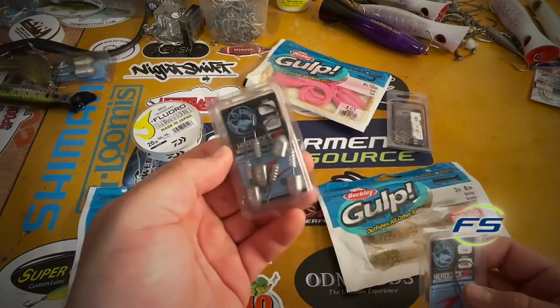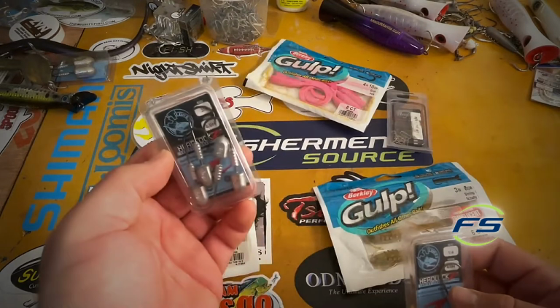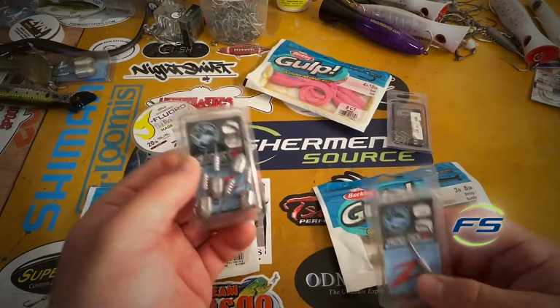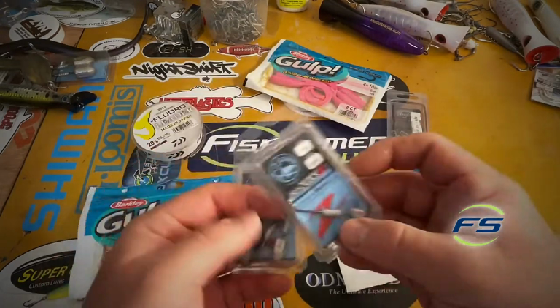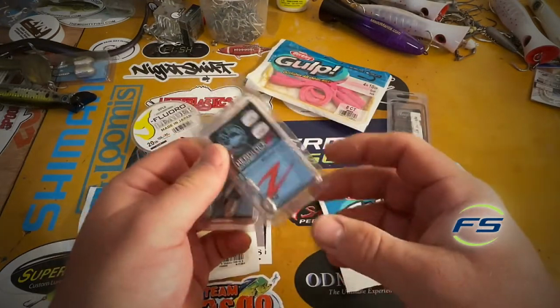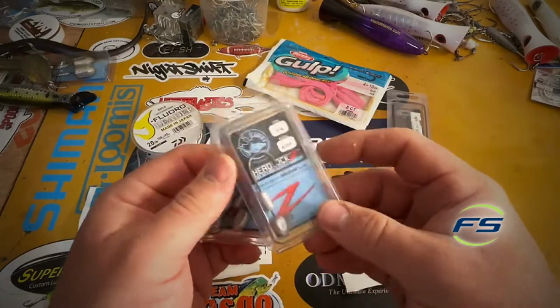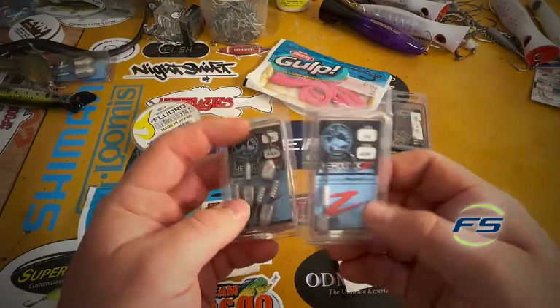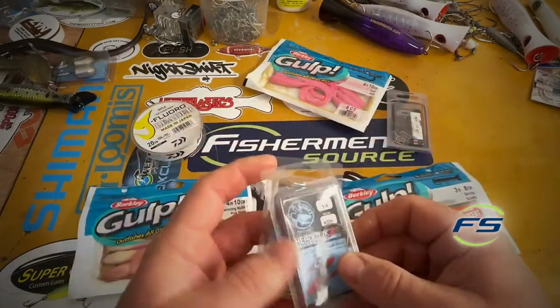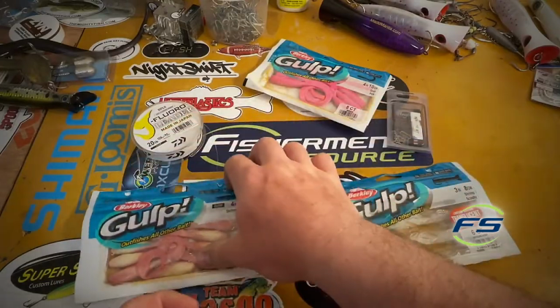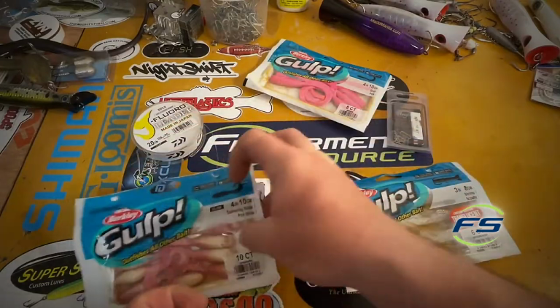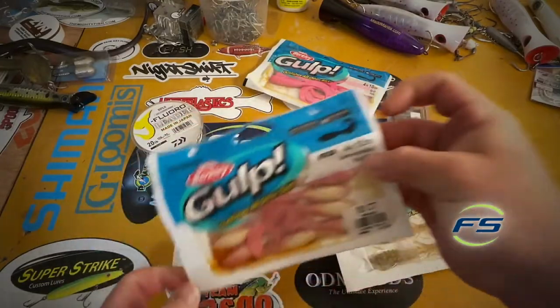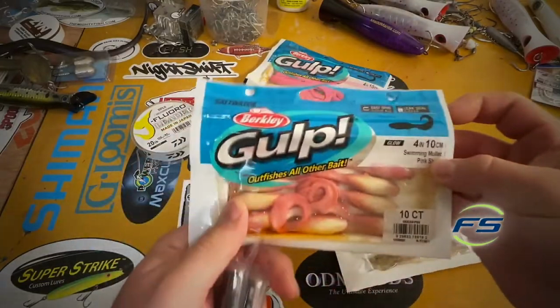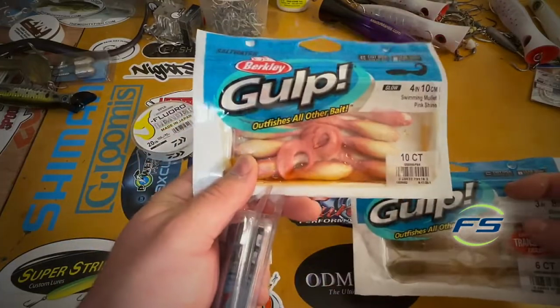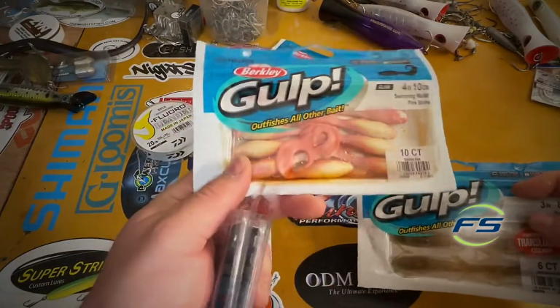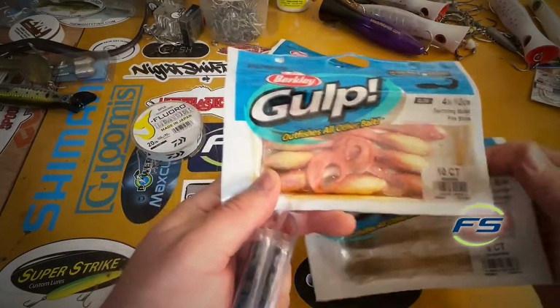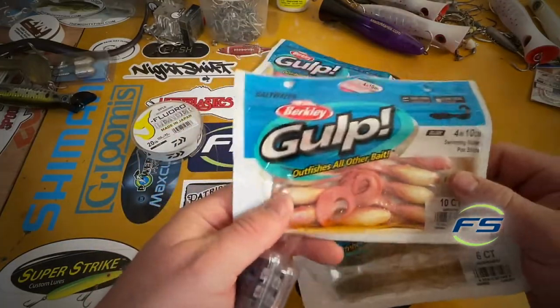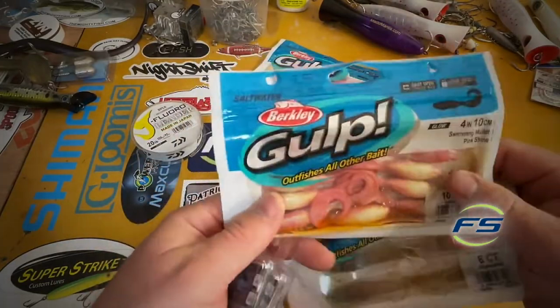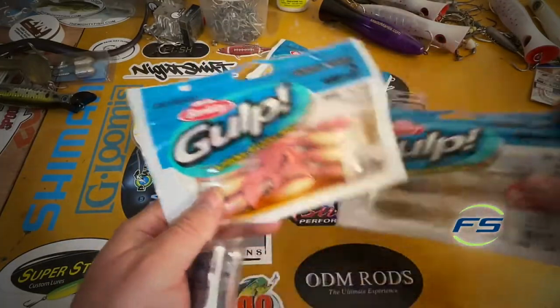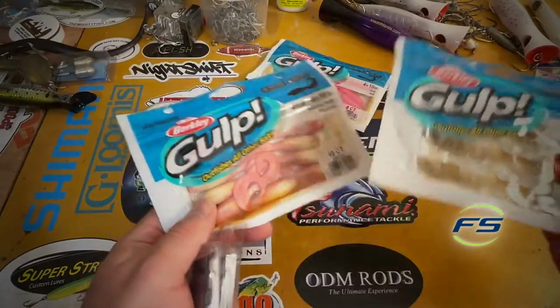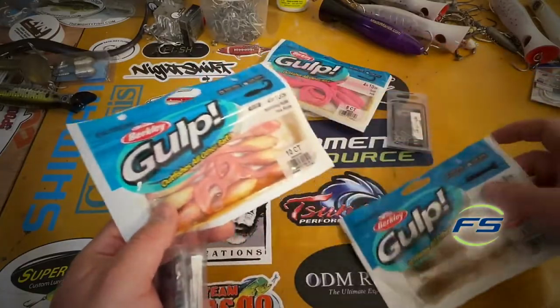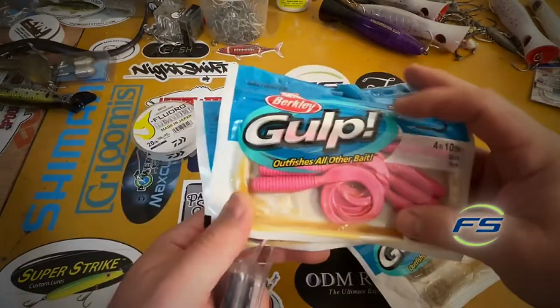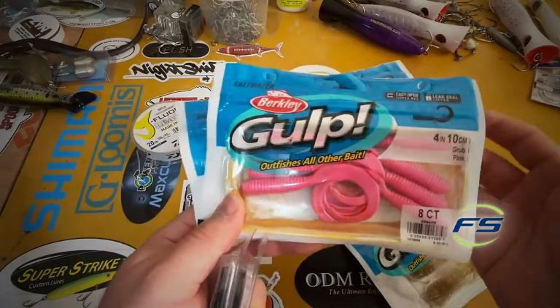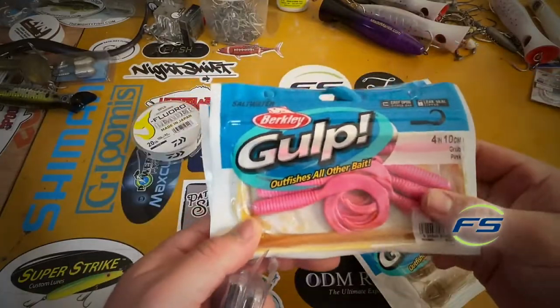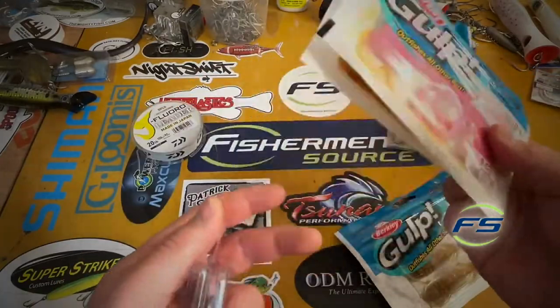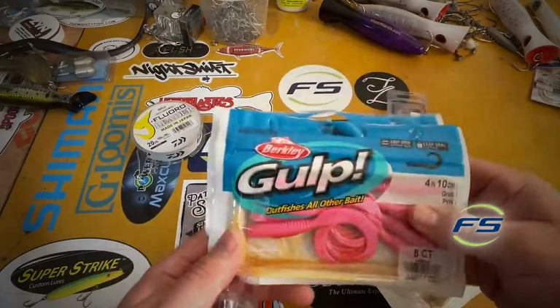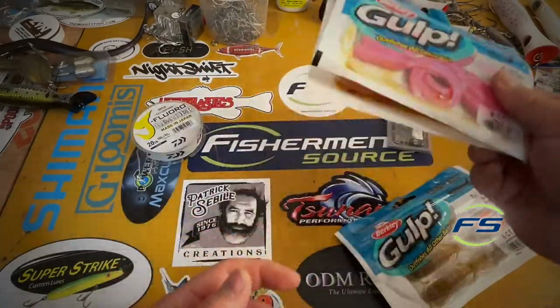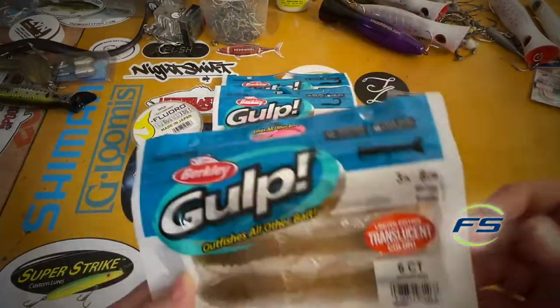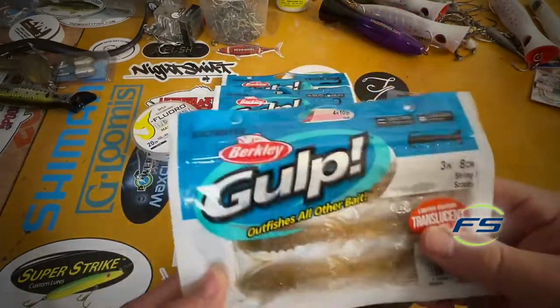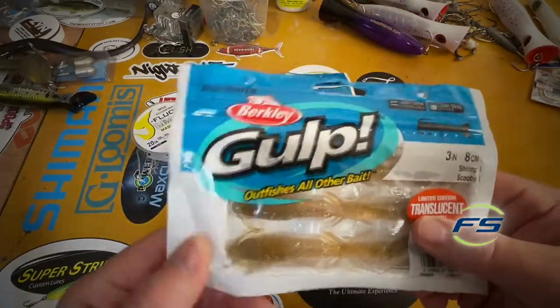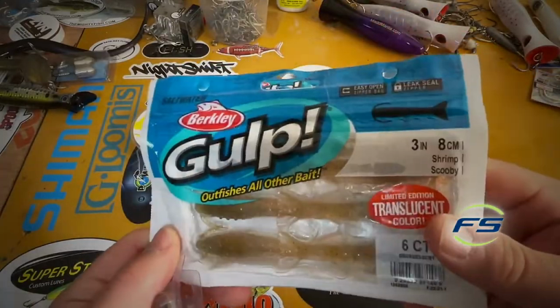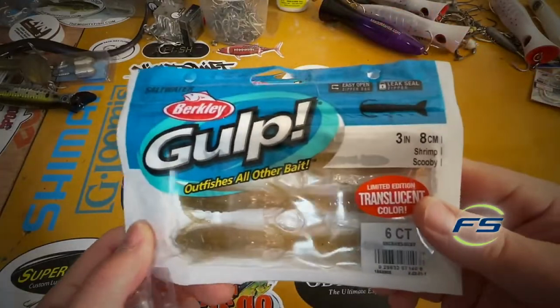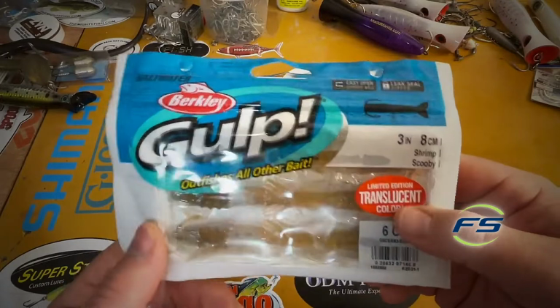Fishing three-eighths and quarter-ounce jig heads. These are a couple of our favorite baits: four-inch swimming mullet in pink — chartreuse or white is also good — four-inch pink grubs, again chartreuse or white. And the main killer, these three-inch gulp shrimps.